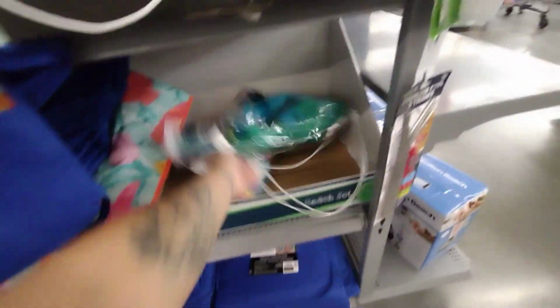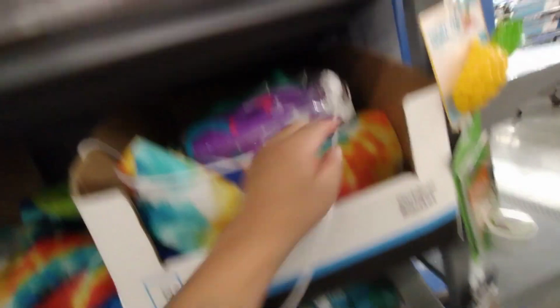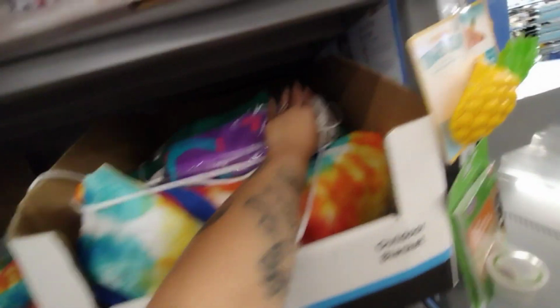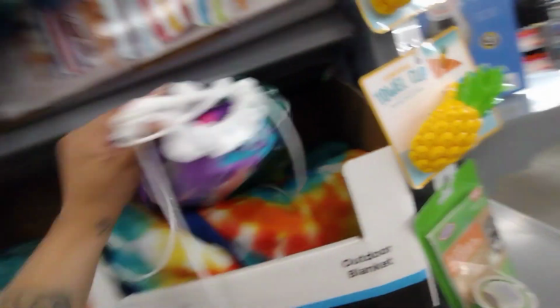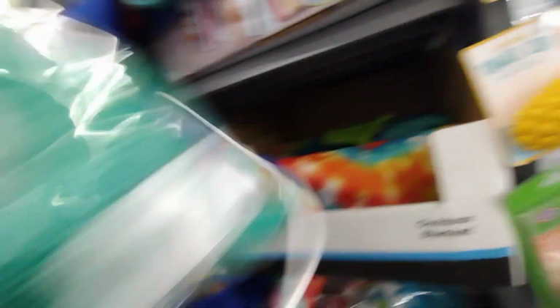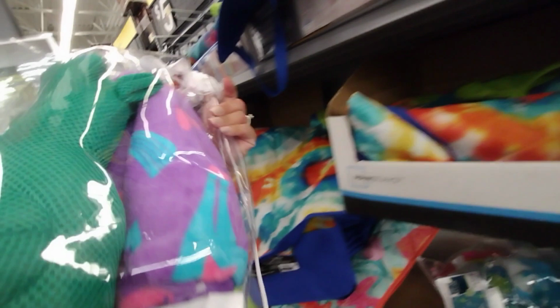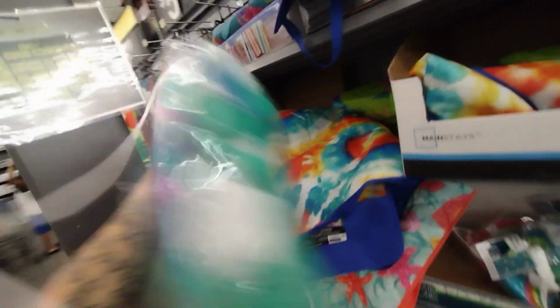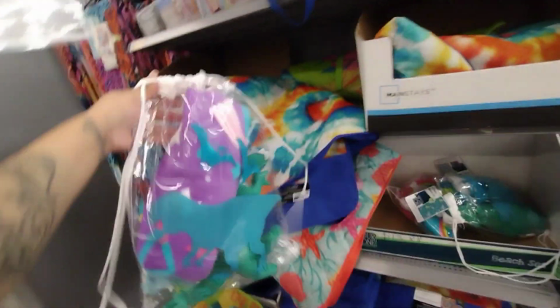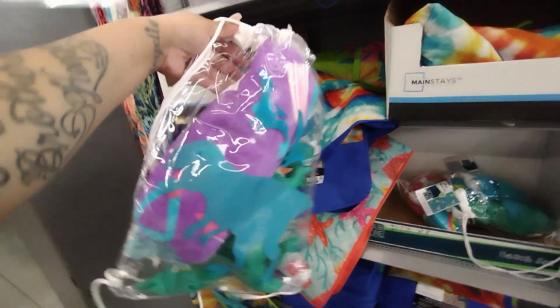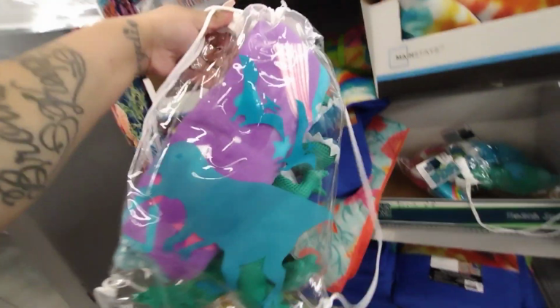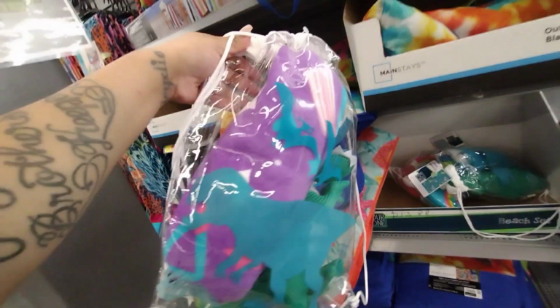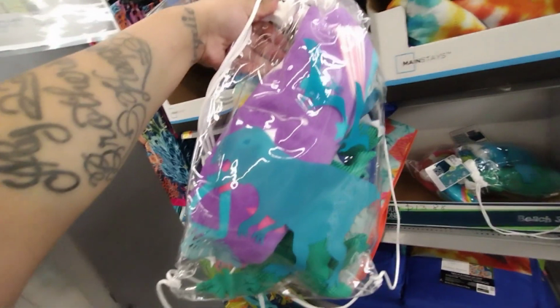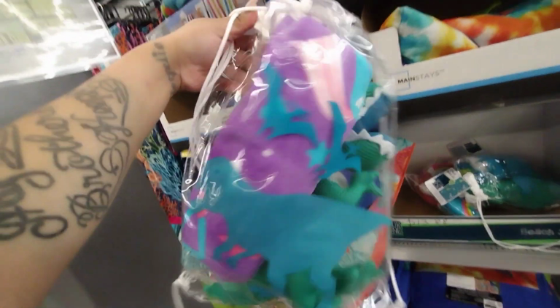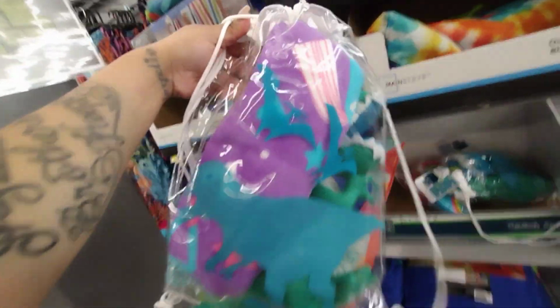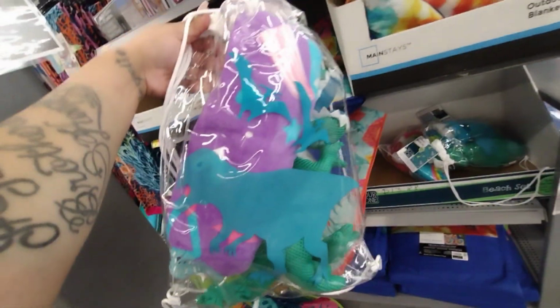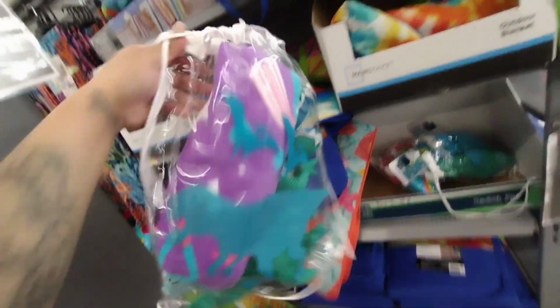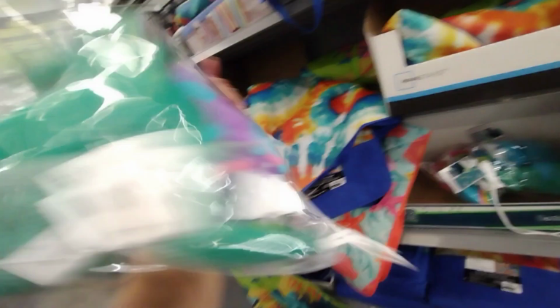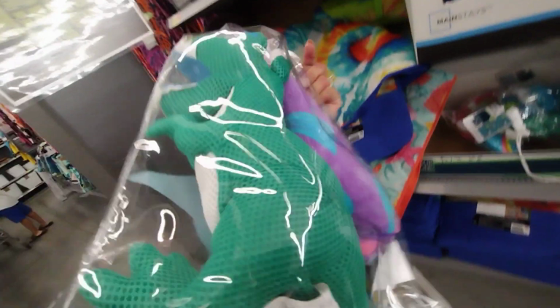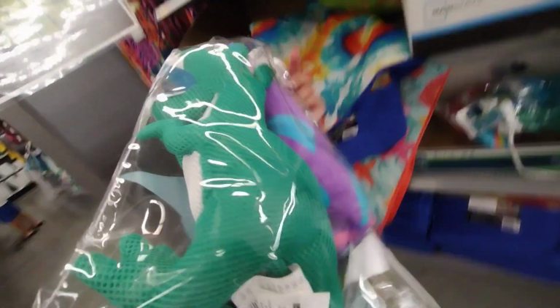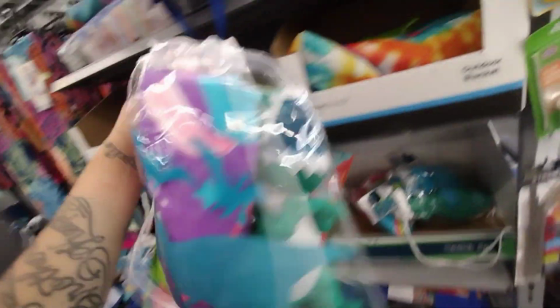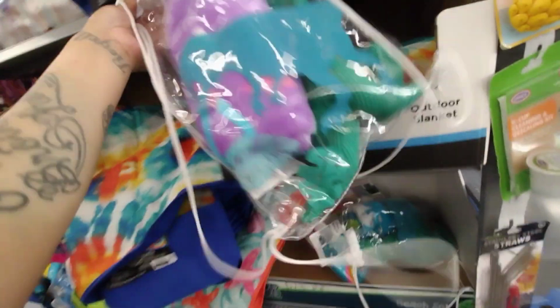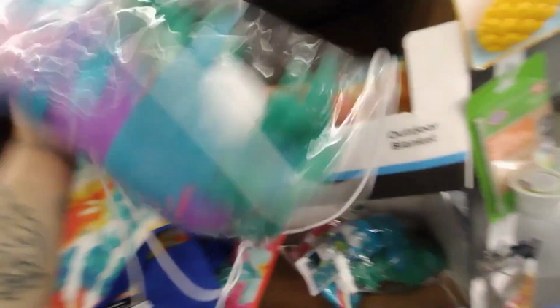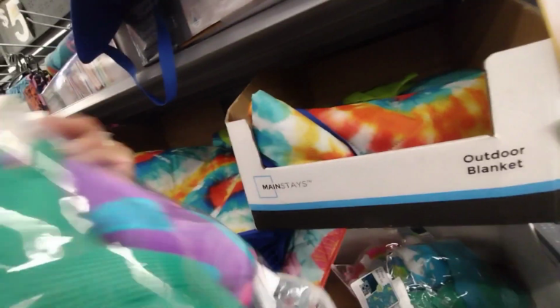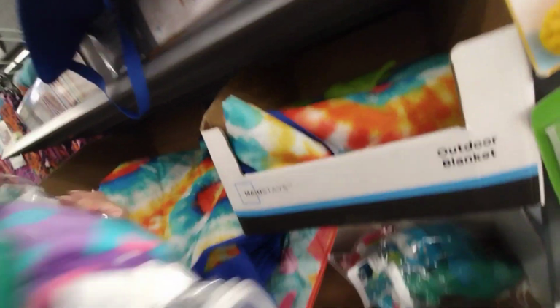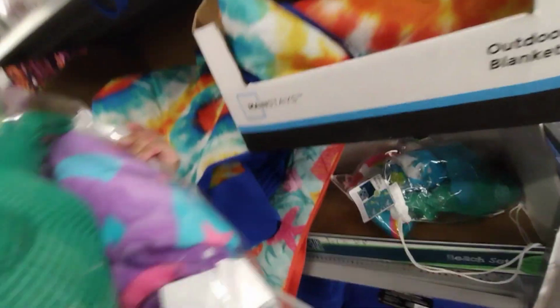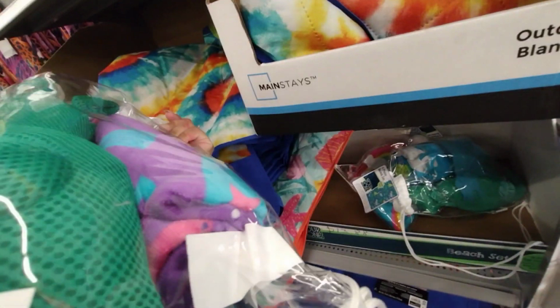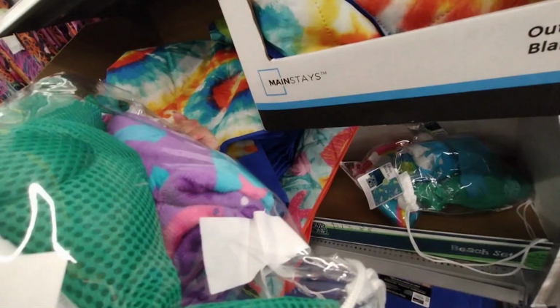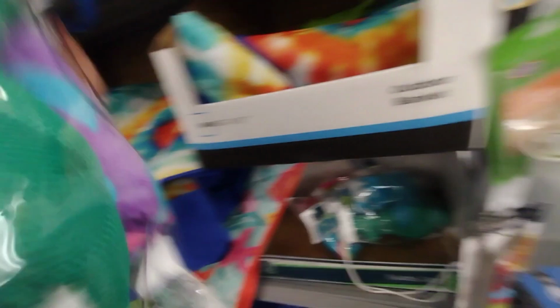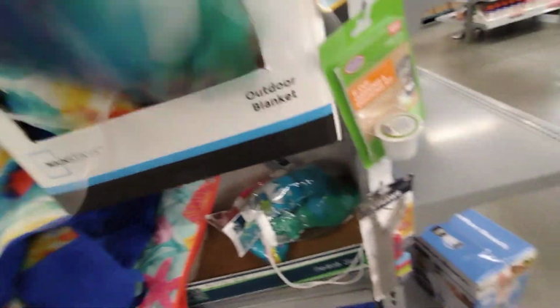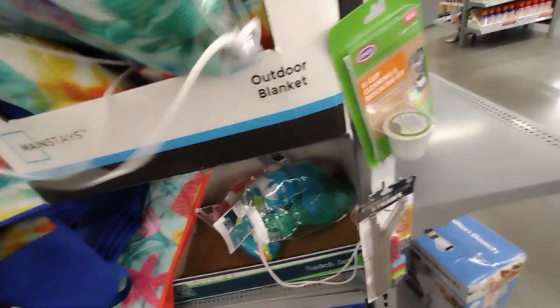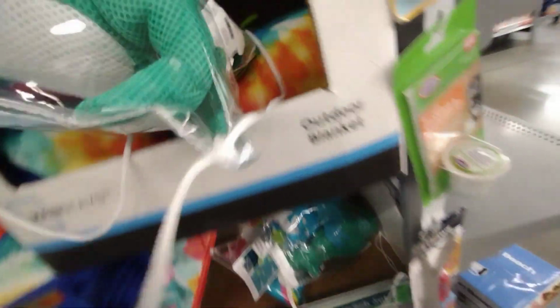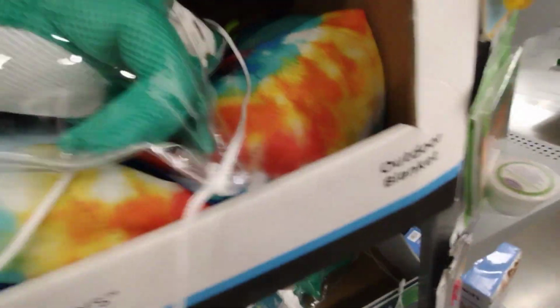They also have this one — so cute — same dinosaur design but in purple for the girls. Let me try to get a barcode for one of them.